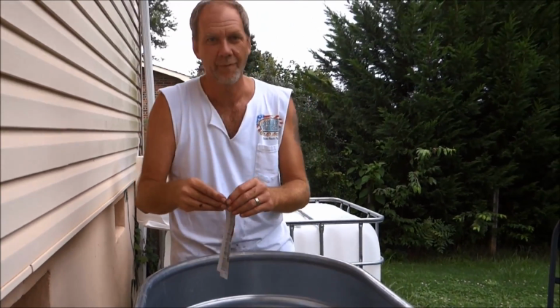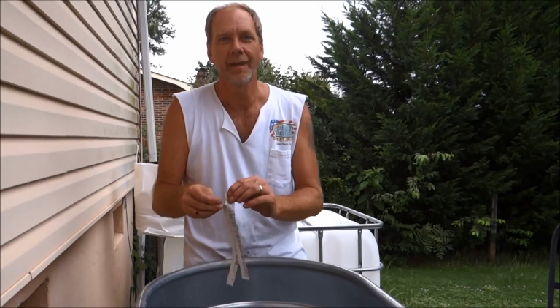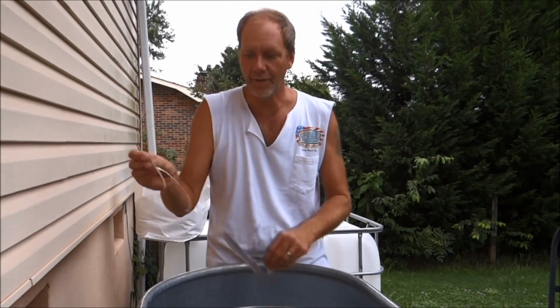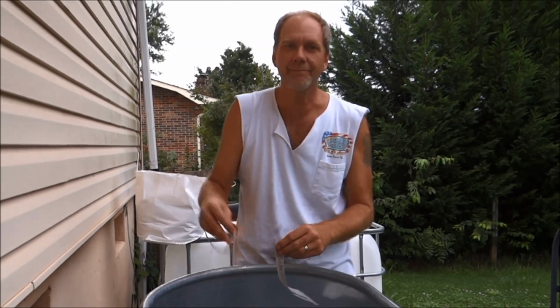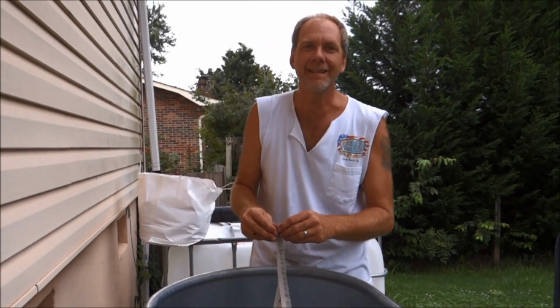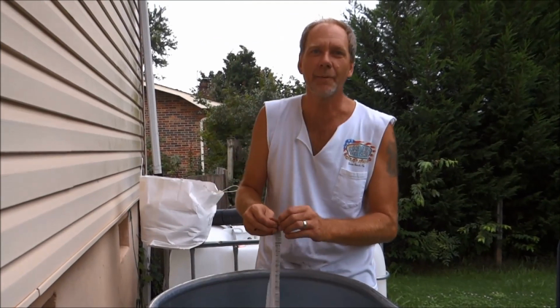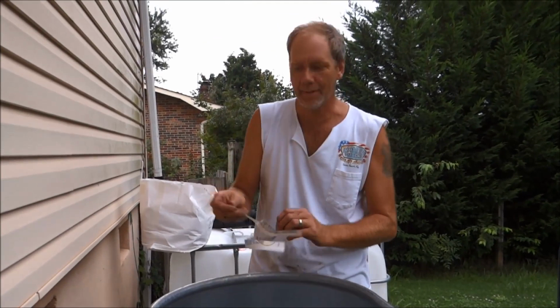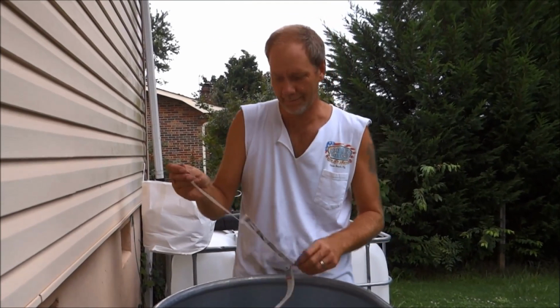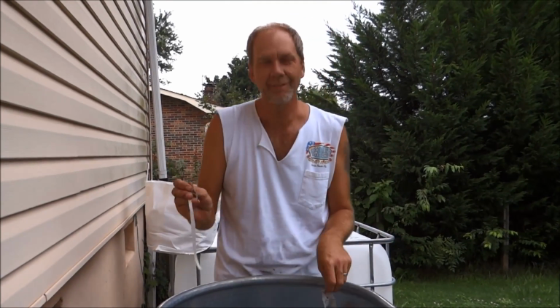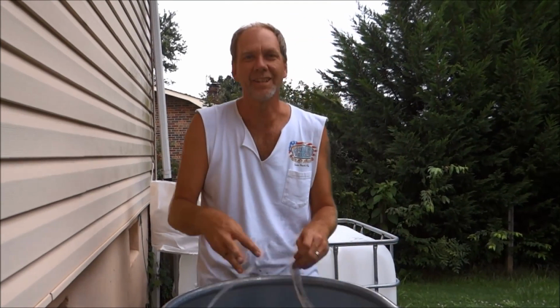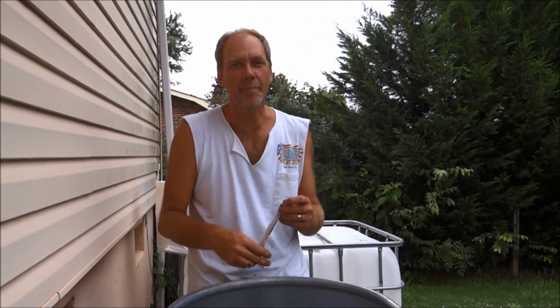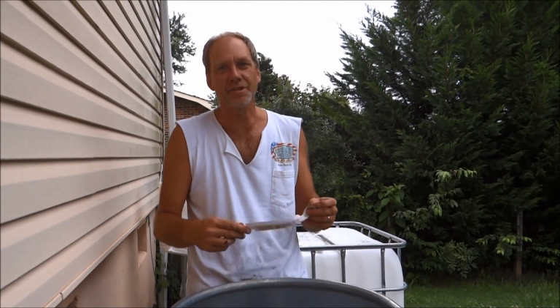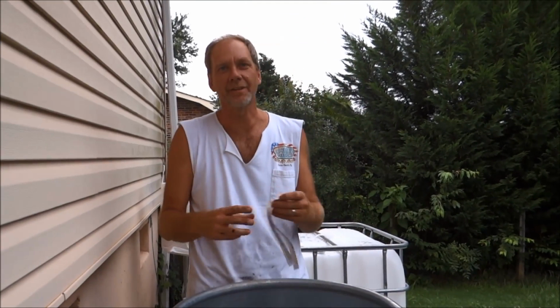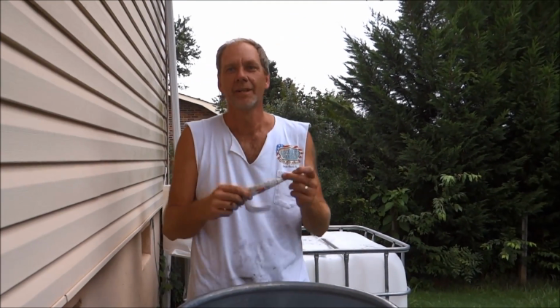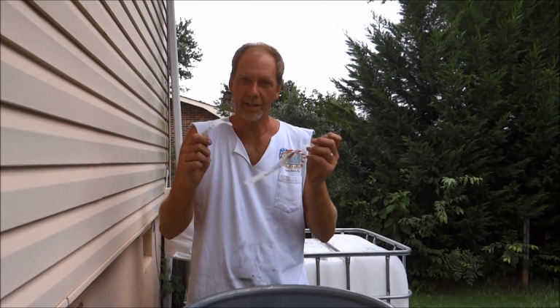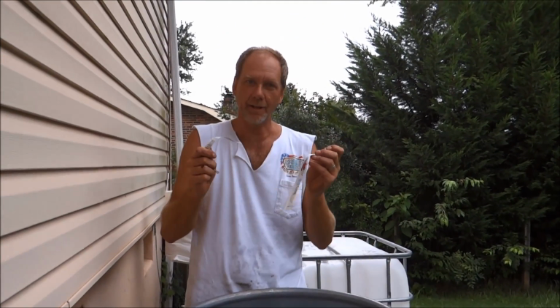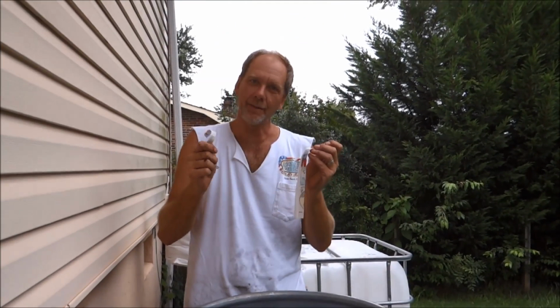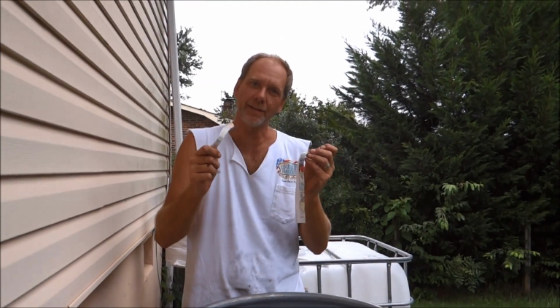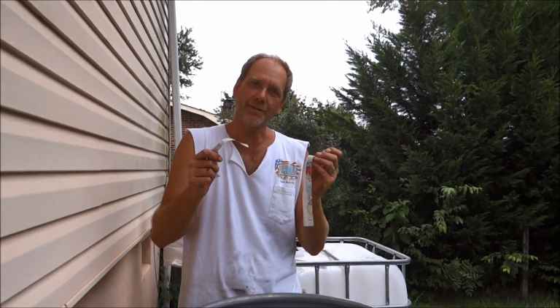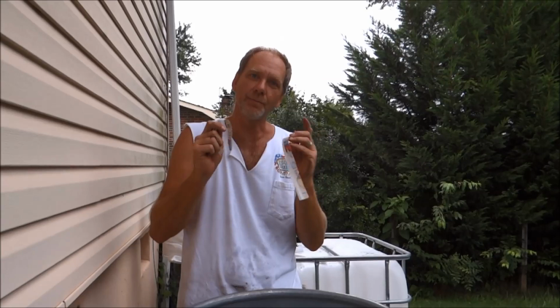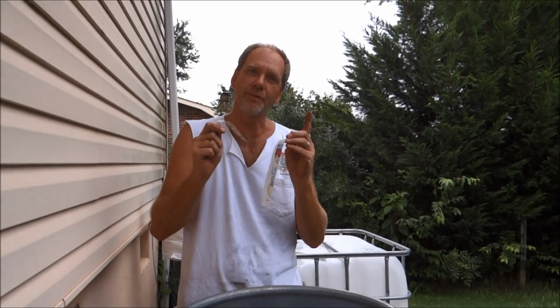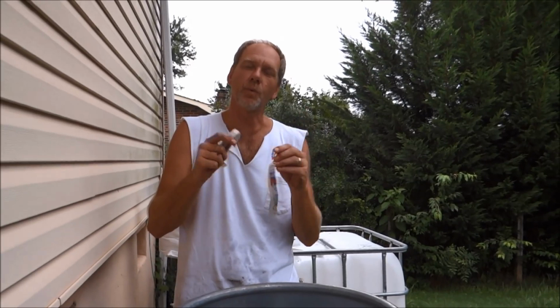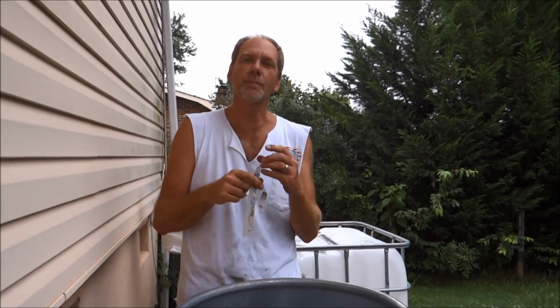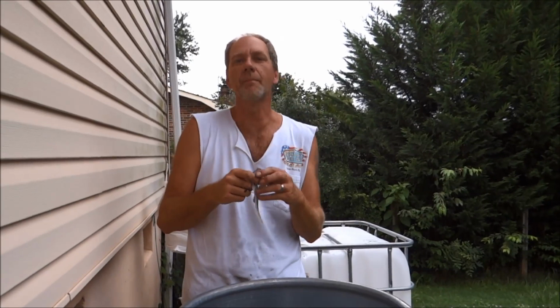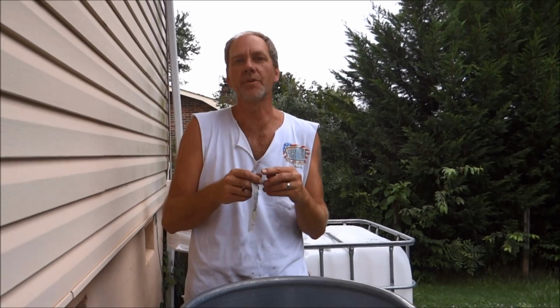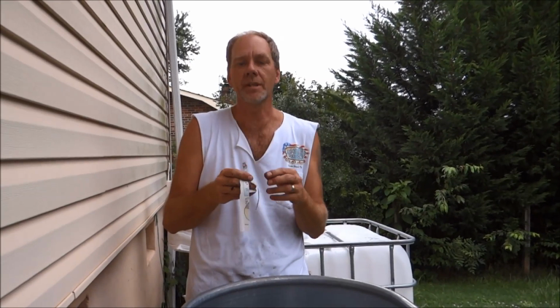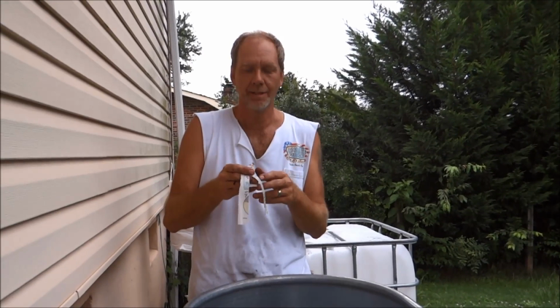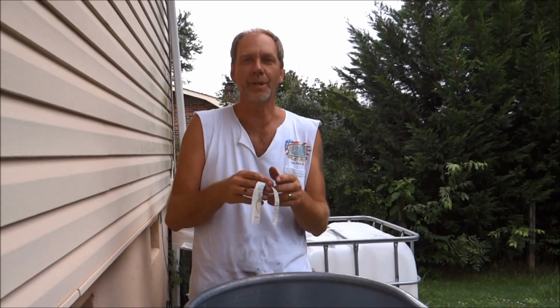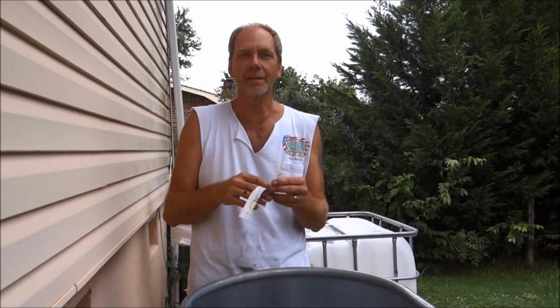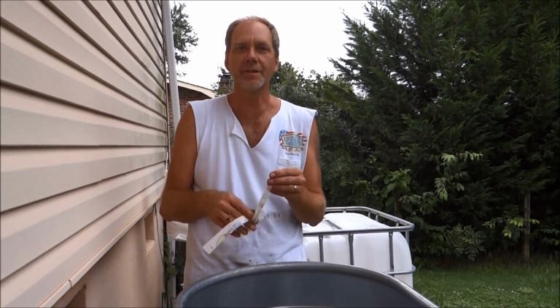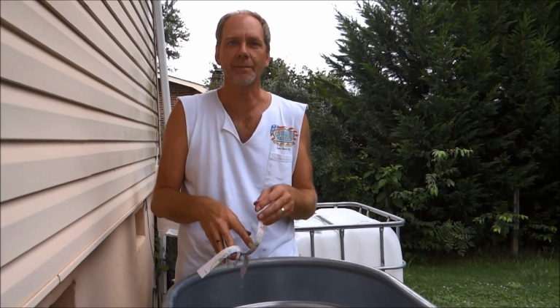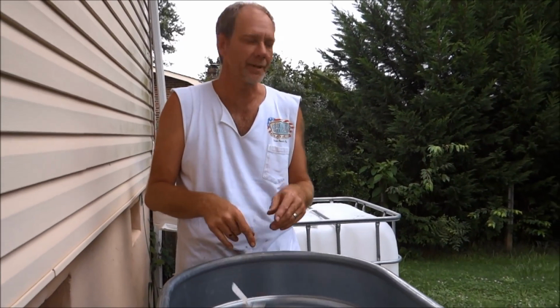Hey folks, 1881MF on the LifeBuzzin channel. Here we are getting ready to move our worm compost bin to something bigger.